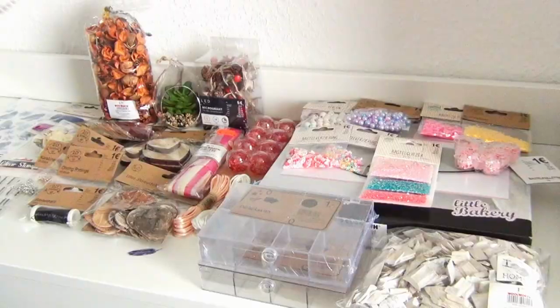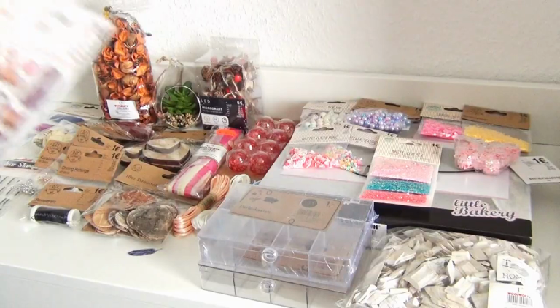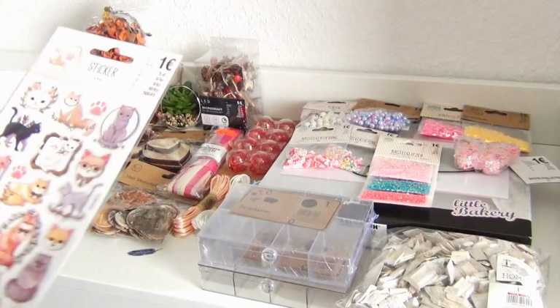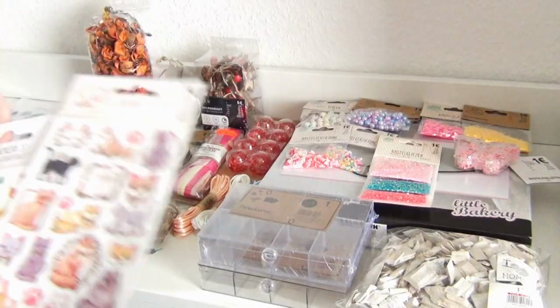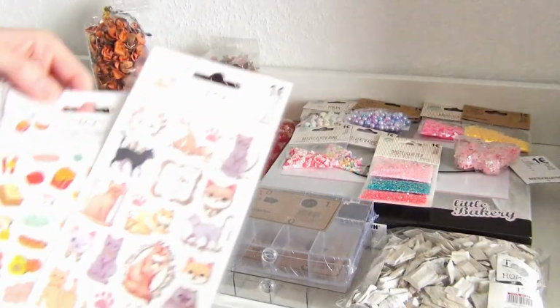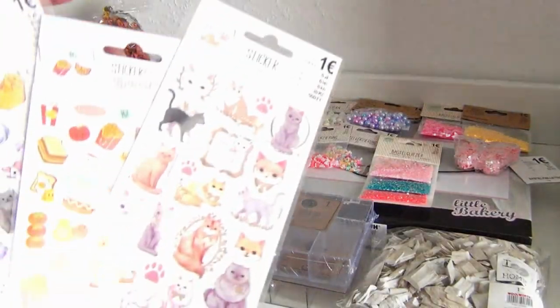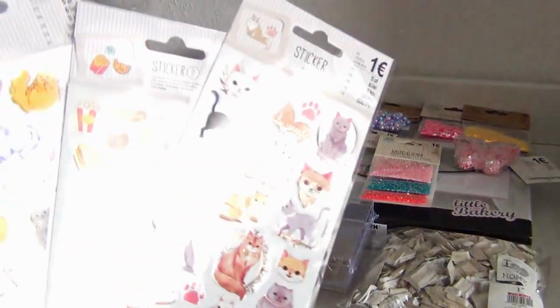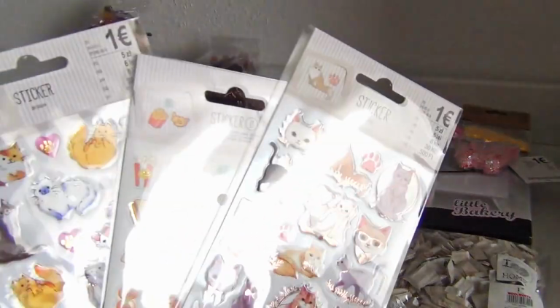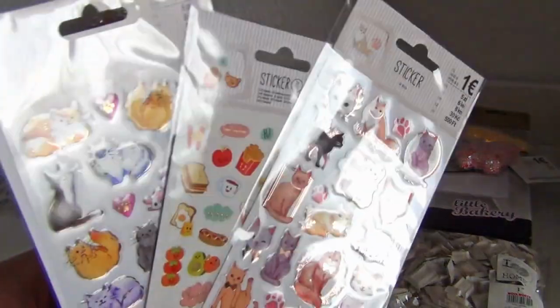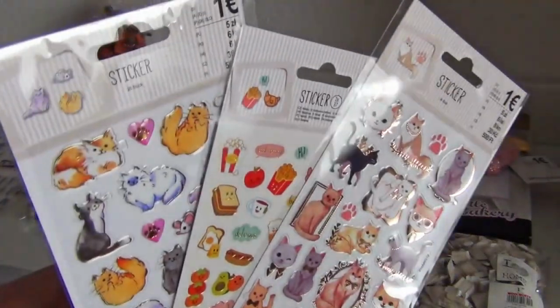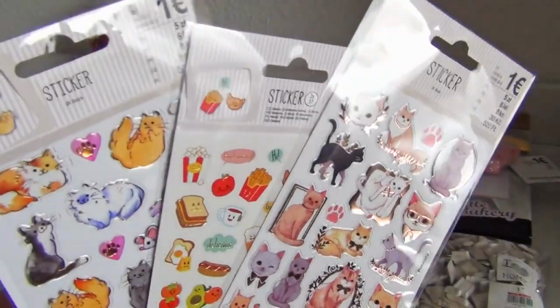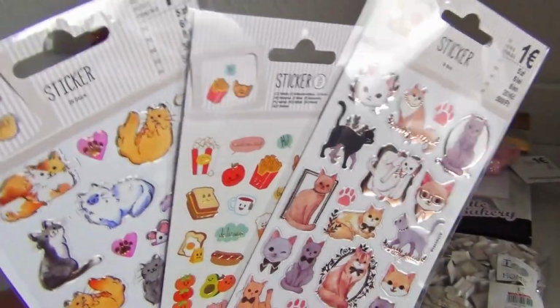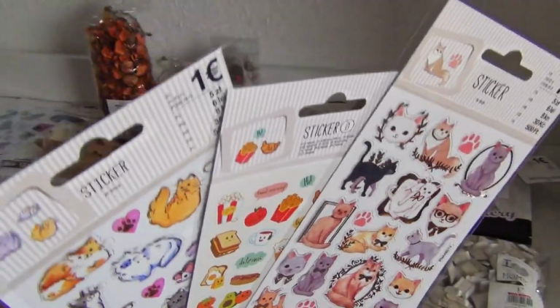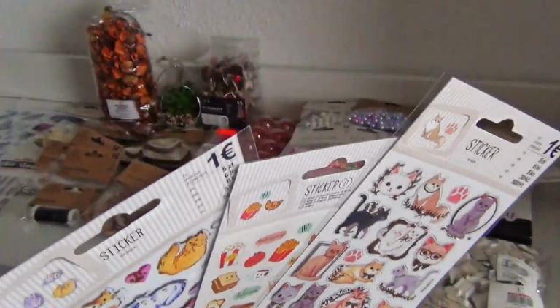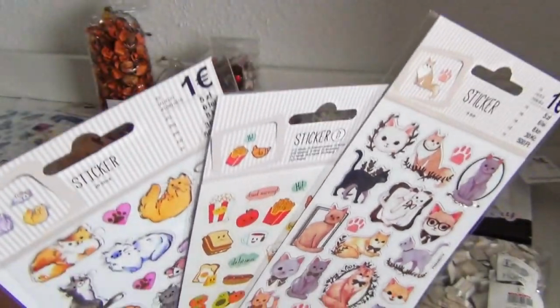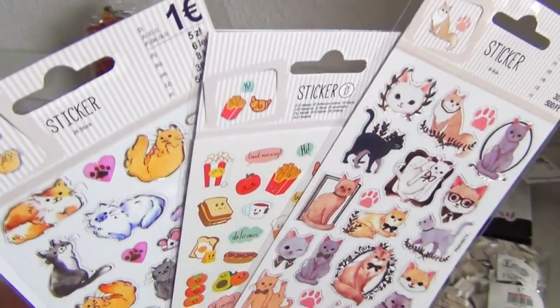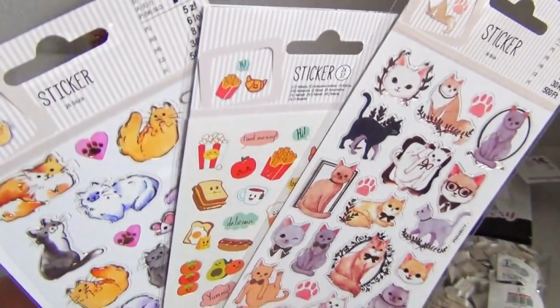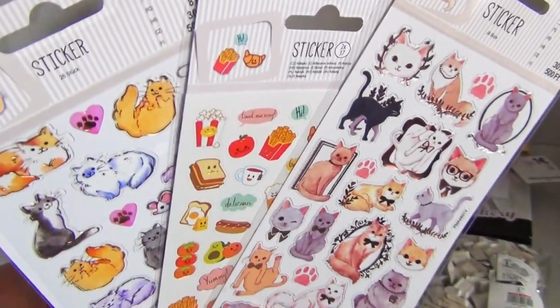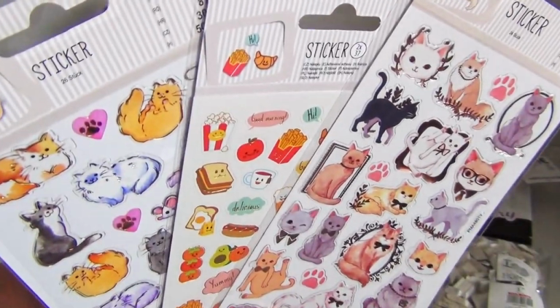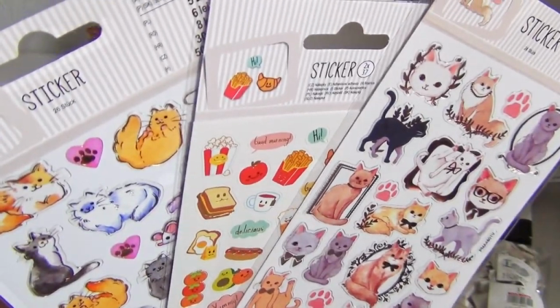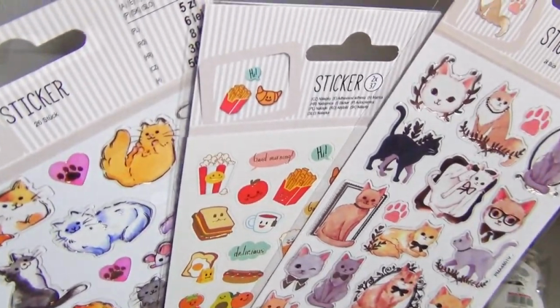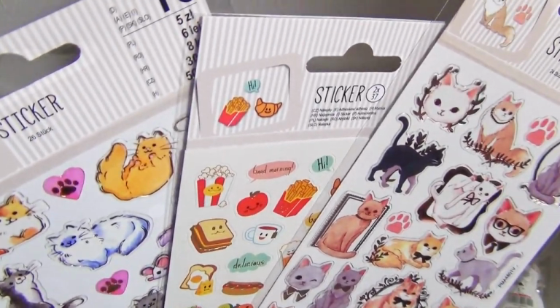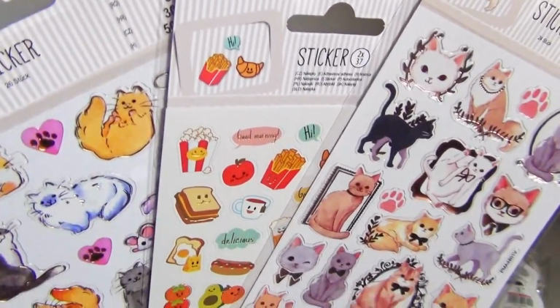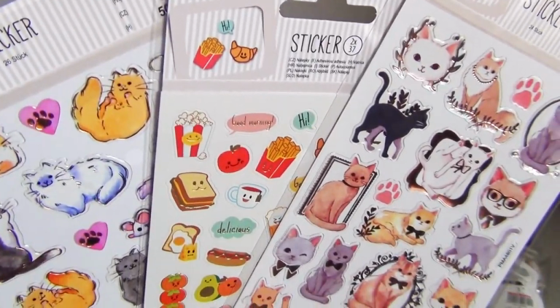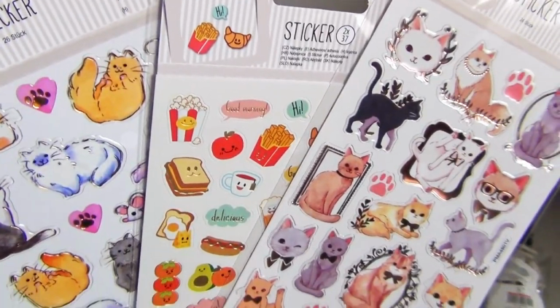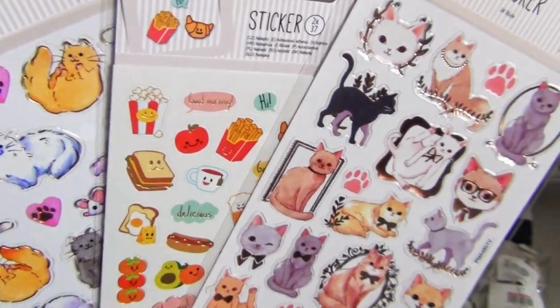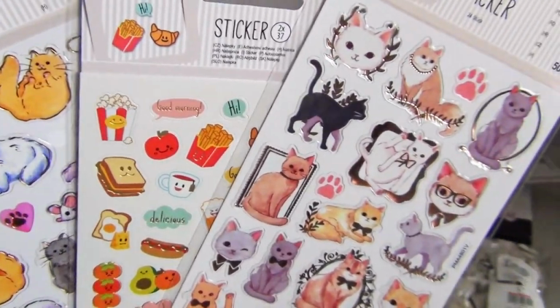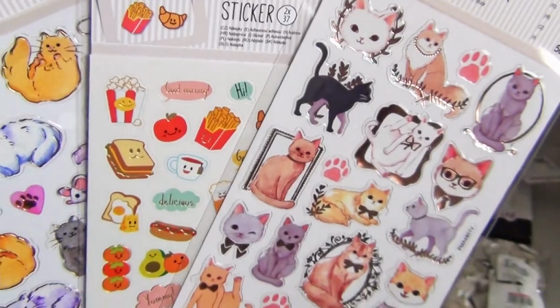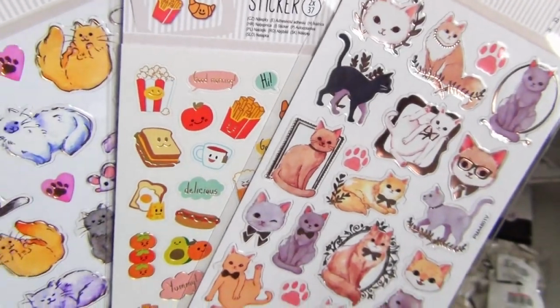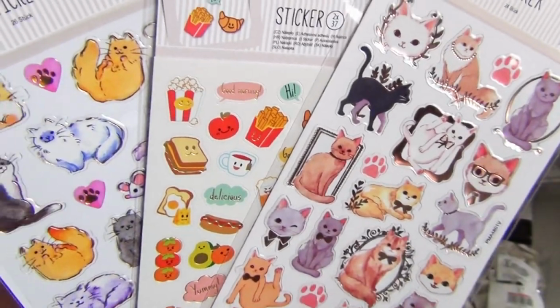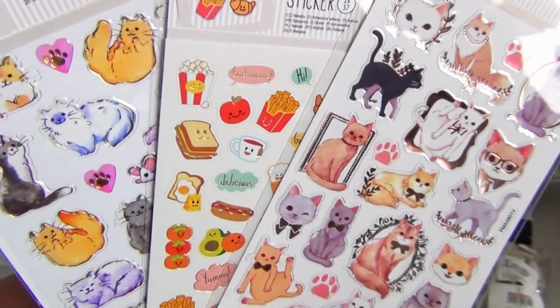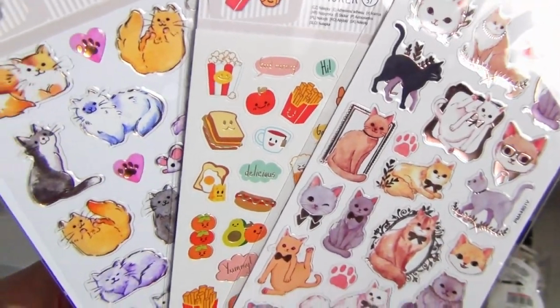These kawaii snack and cat stickers had to come with me as well — I mean, look at them! There is even a cat with a golden moustache.